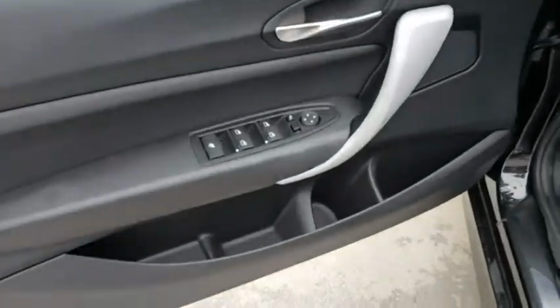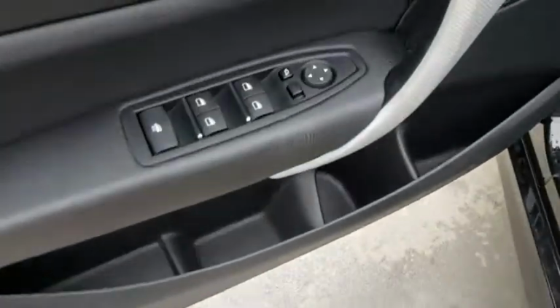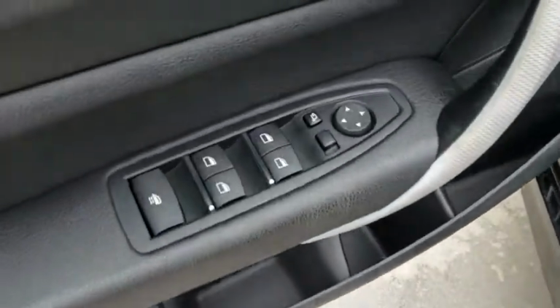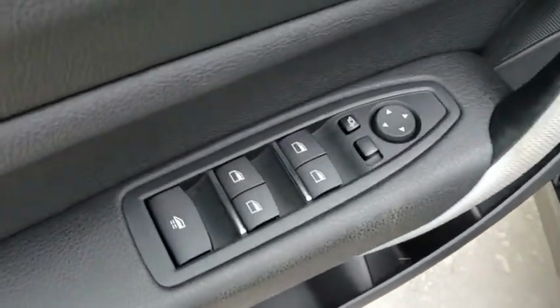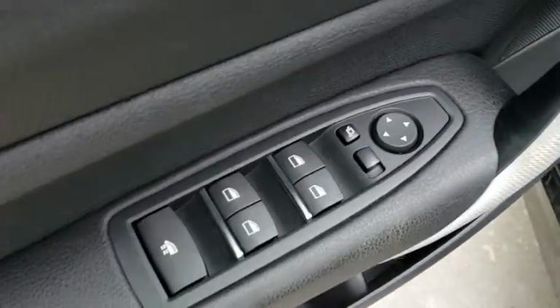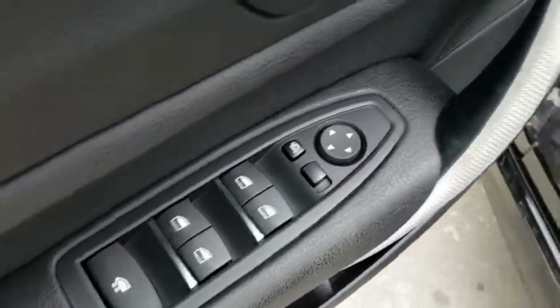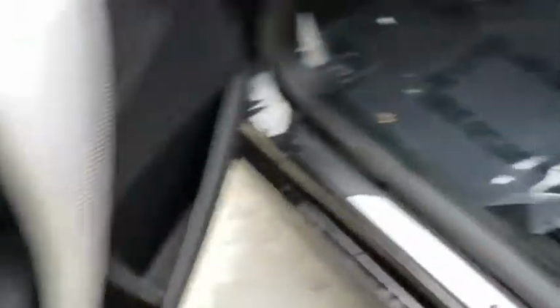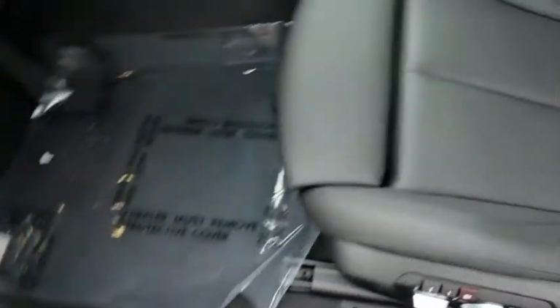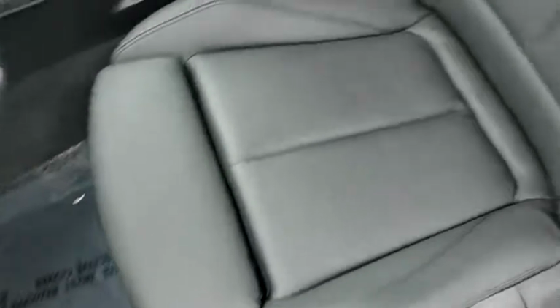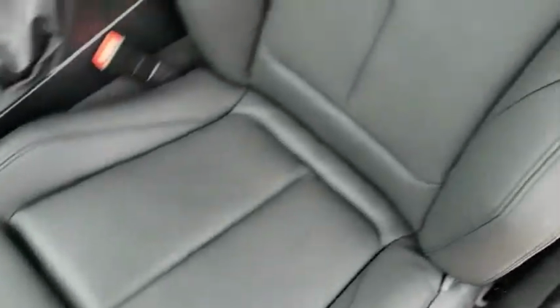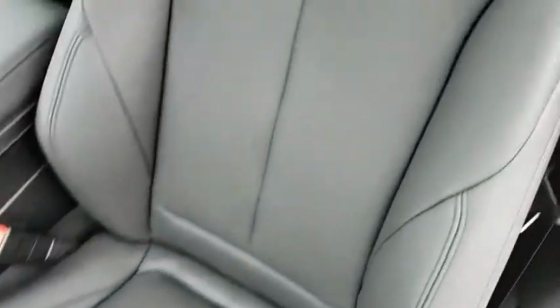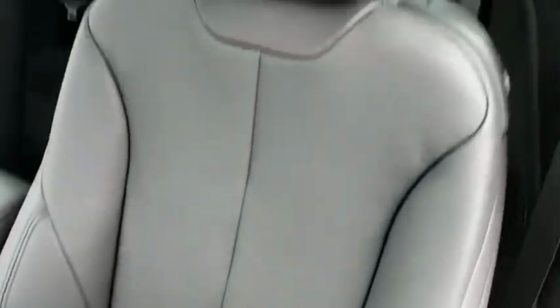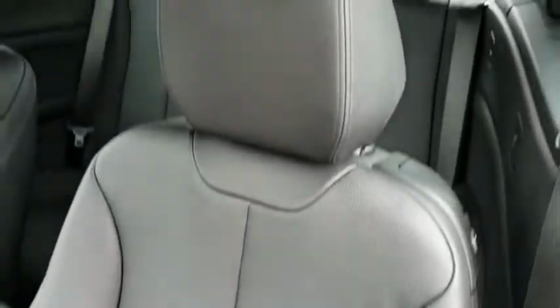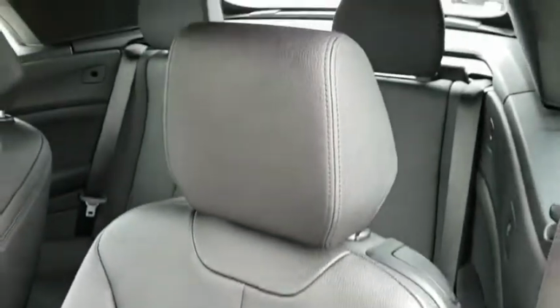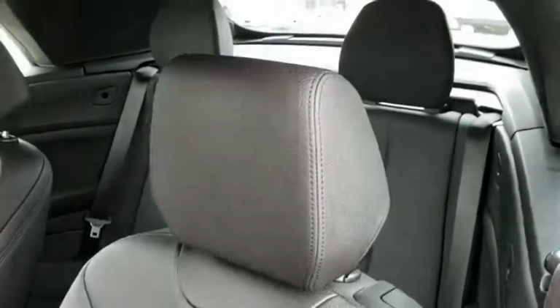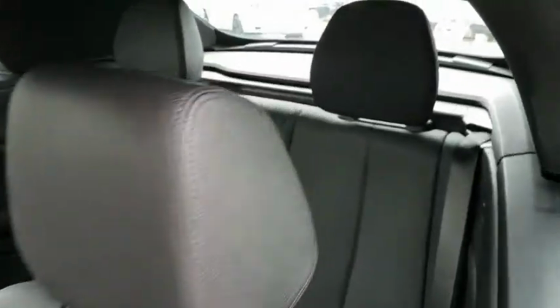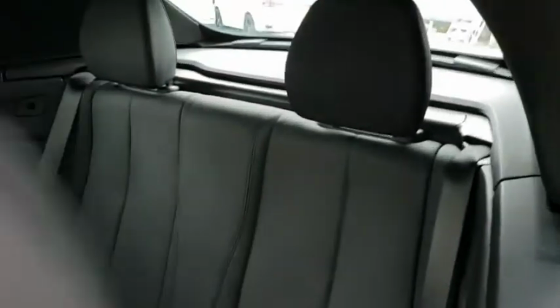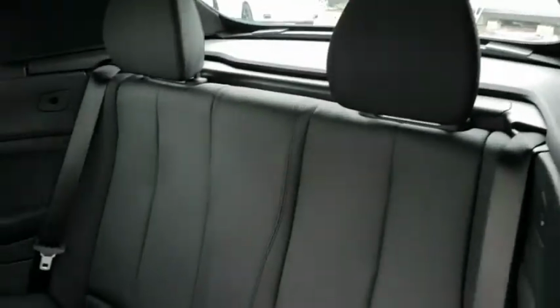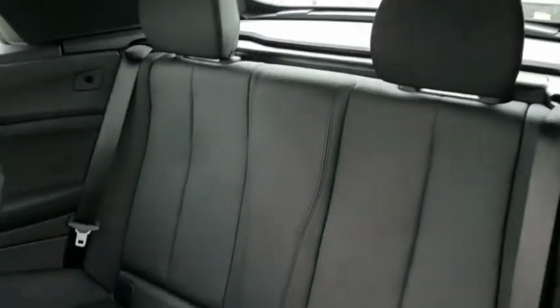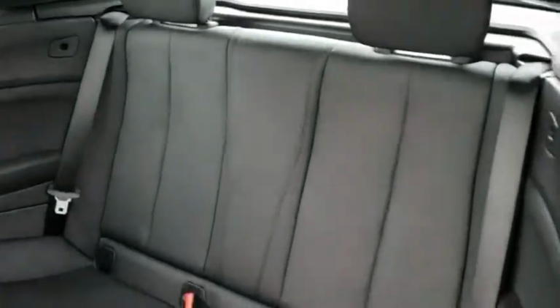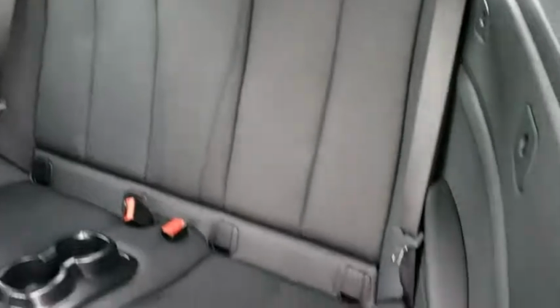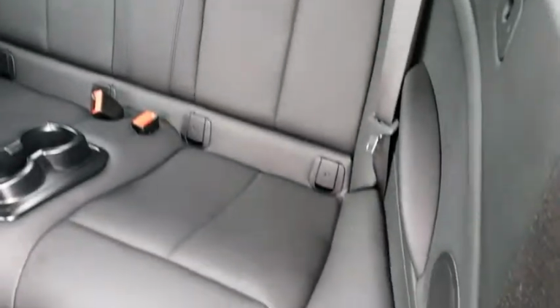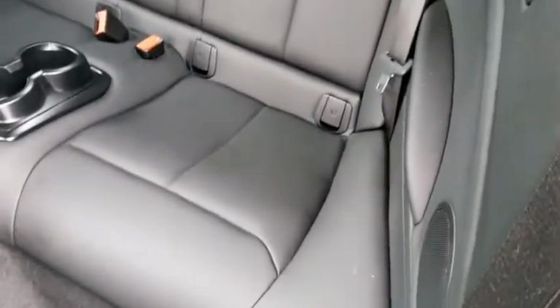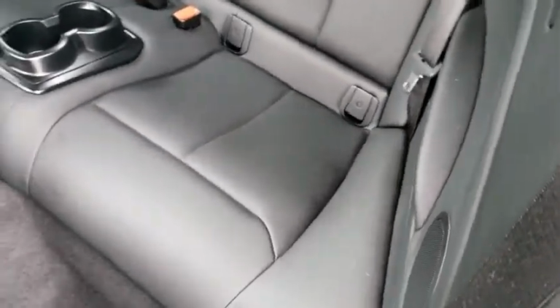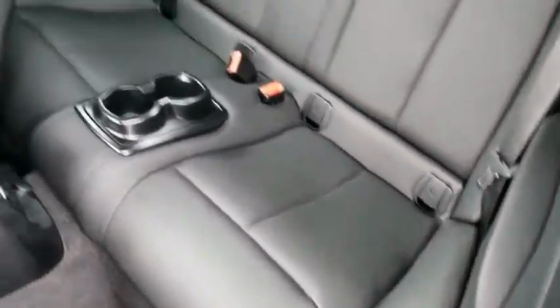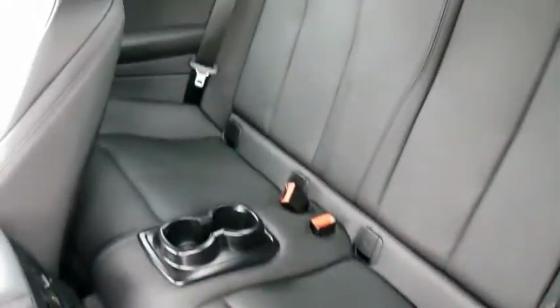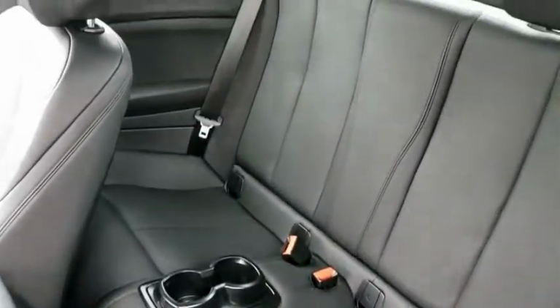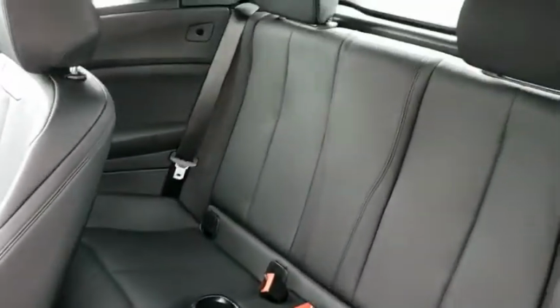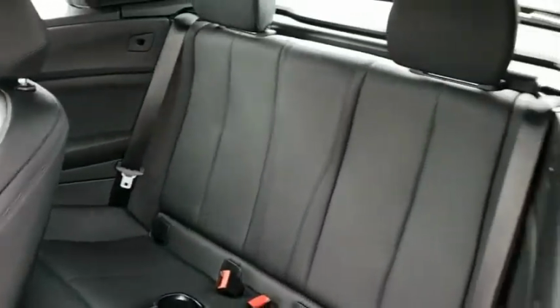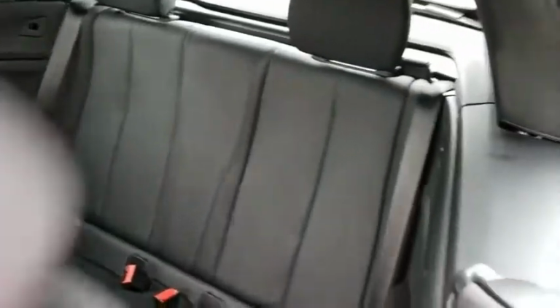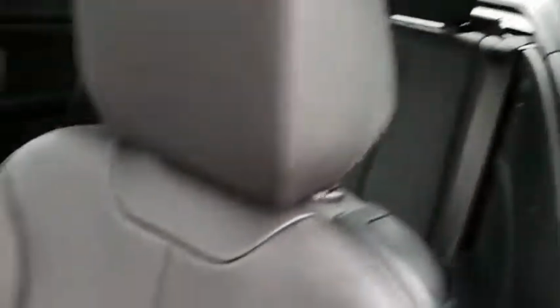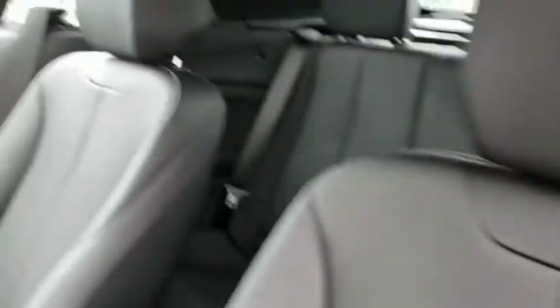Here are some of this vehicle's great options: traction control, power liftgate, keyless entry, power passenger seat, steering wheel audio controls, anti-lock braking system, stability control, backup camera, leather-wrapped steering wheel.